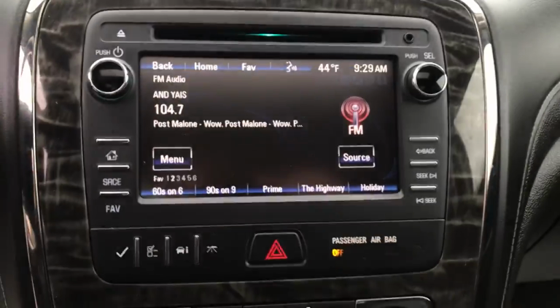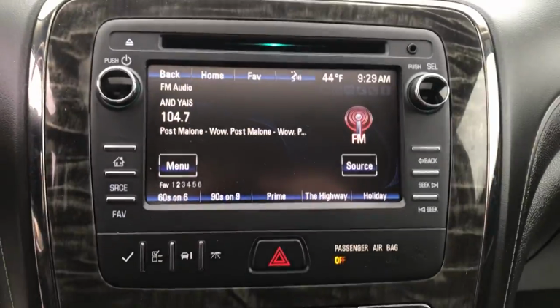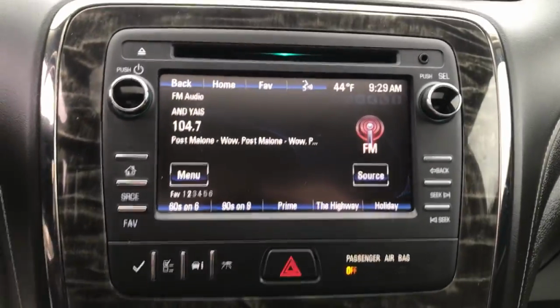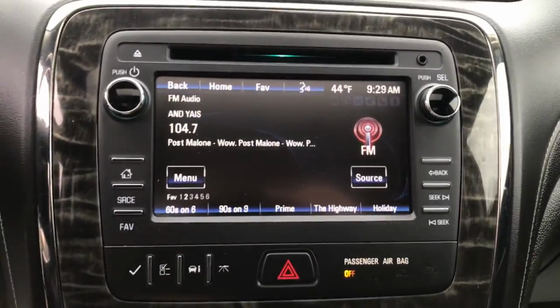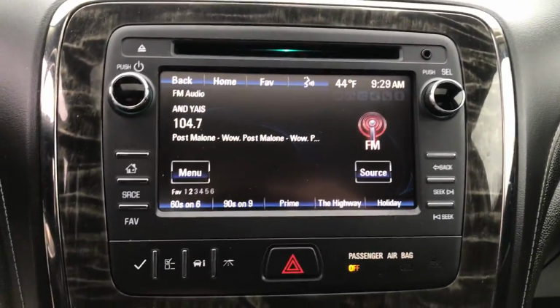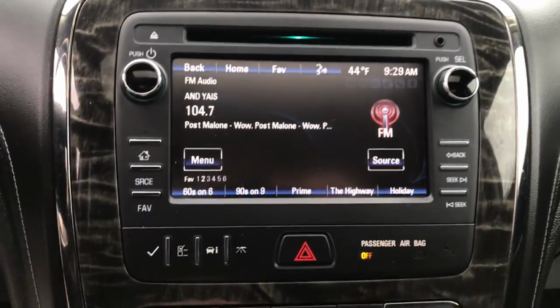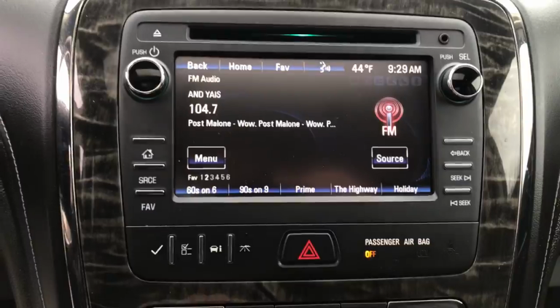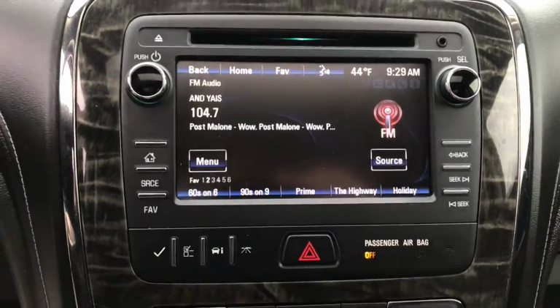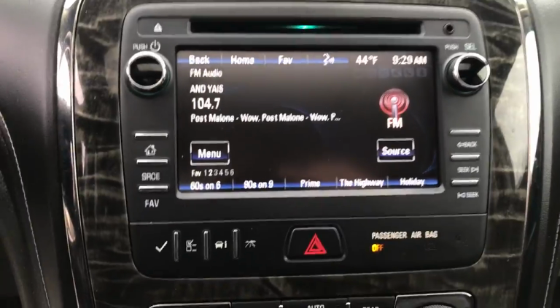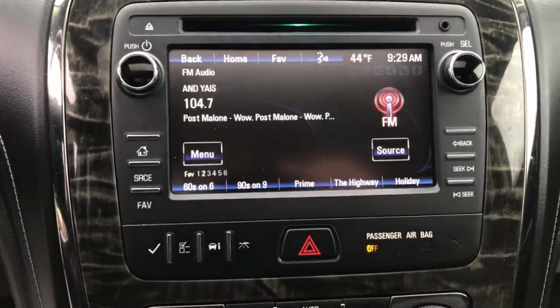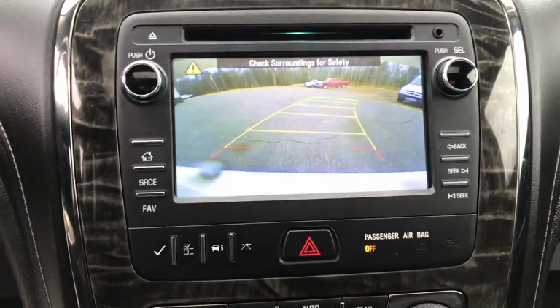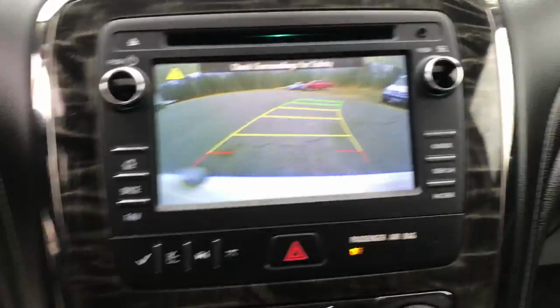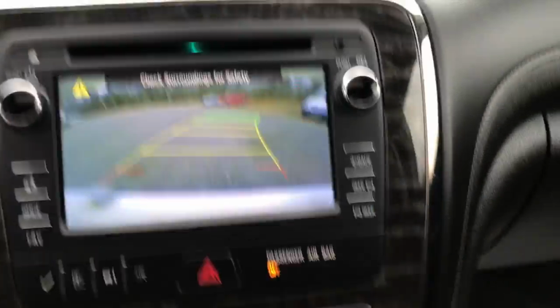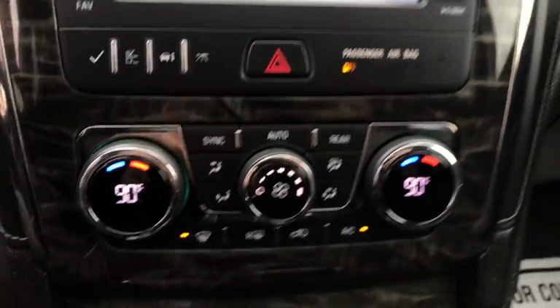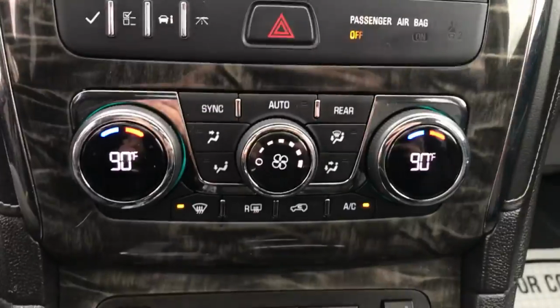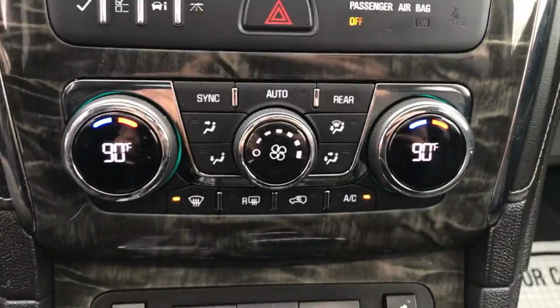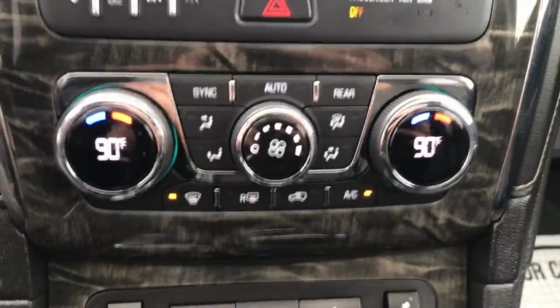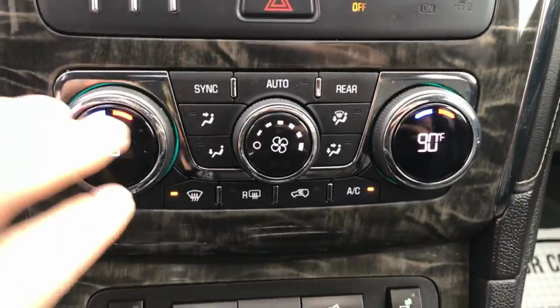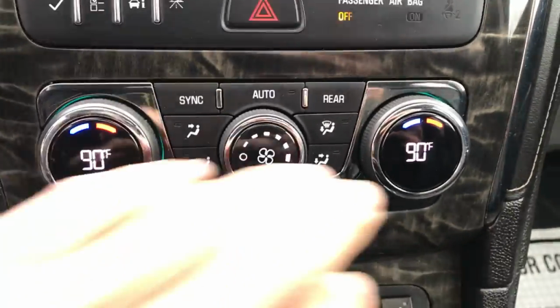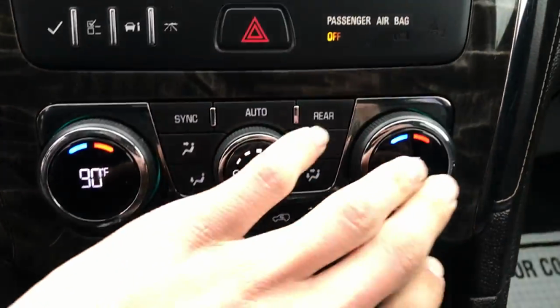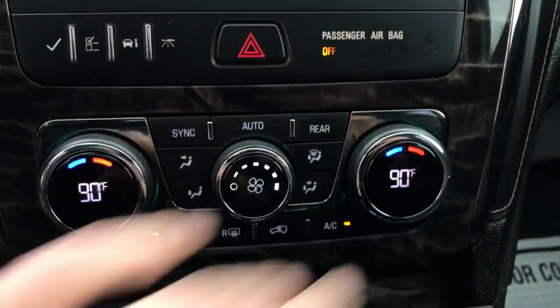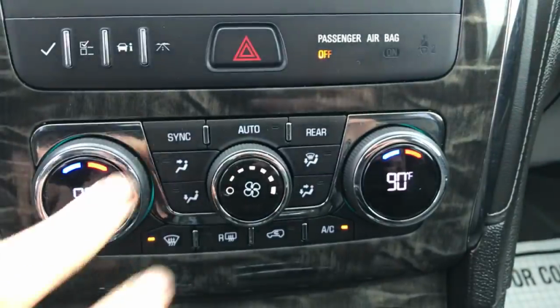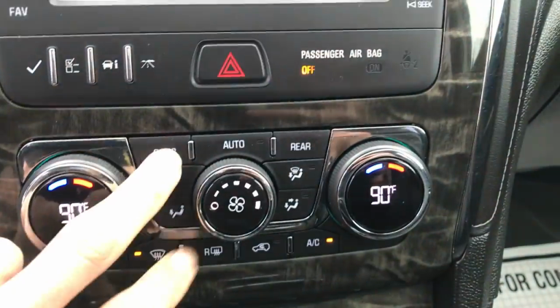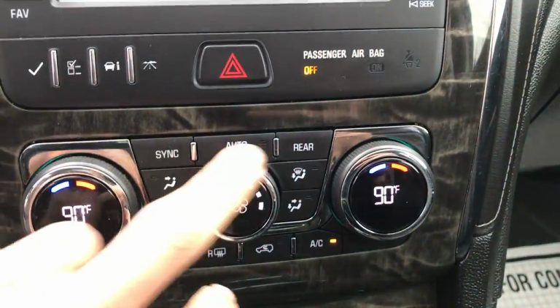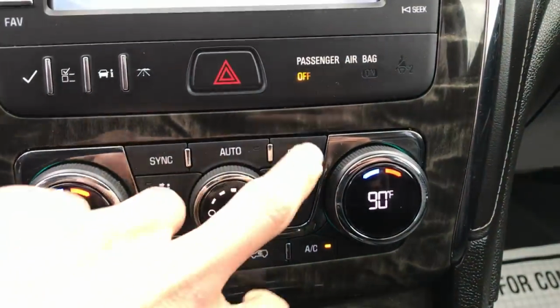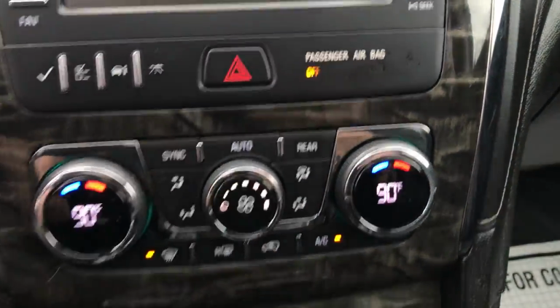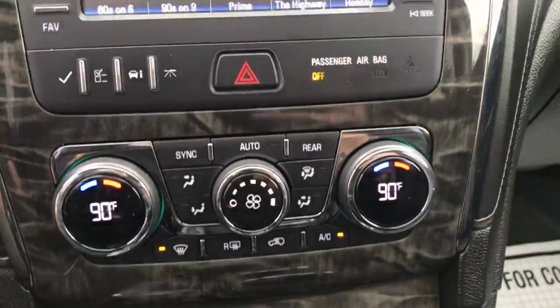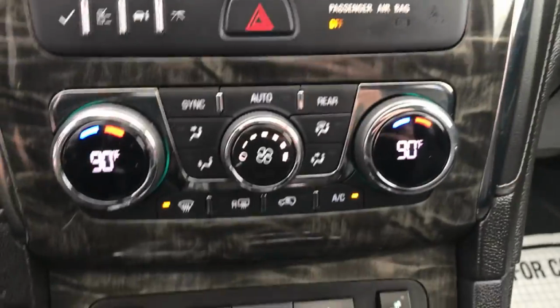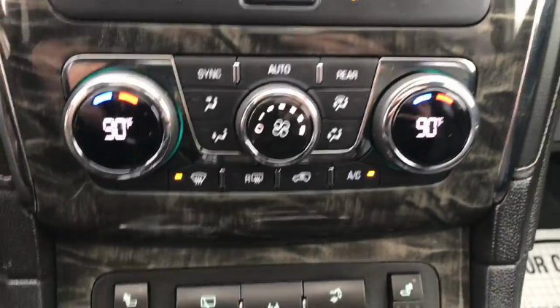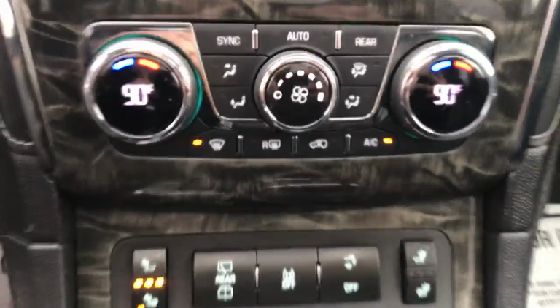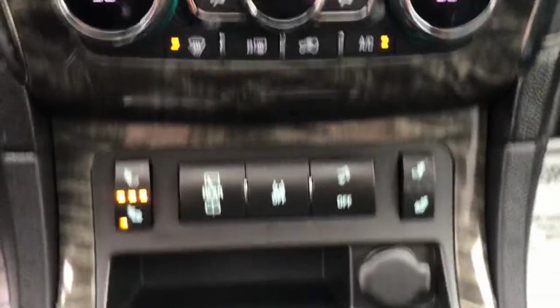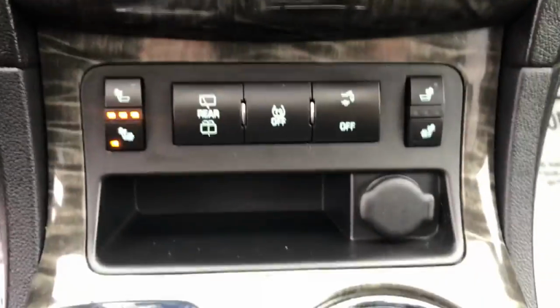You've got your center stack here with your entertainment screen as well as your backup camera. You've got your three-zone climate control — driver, passenger, and then rear for your back two rows of seating.